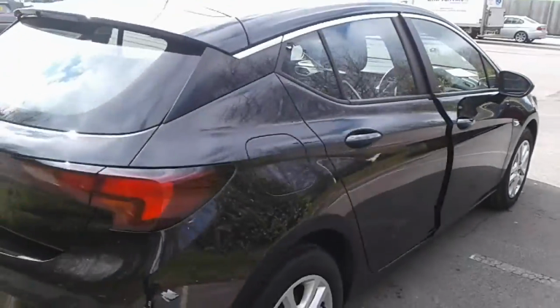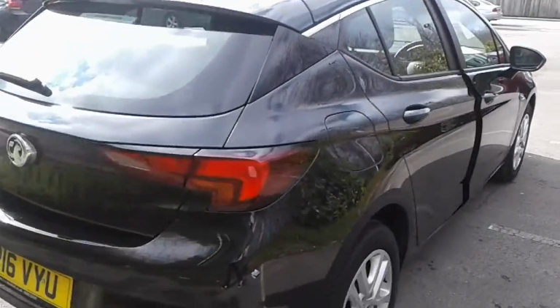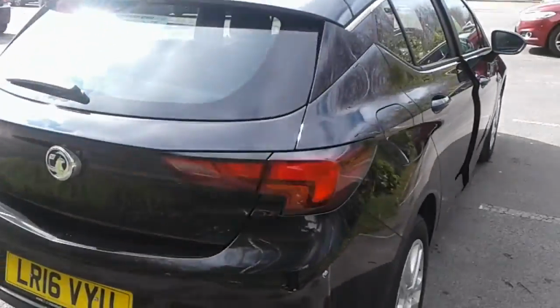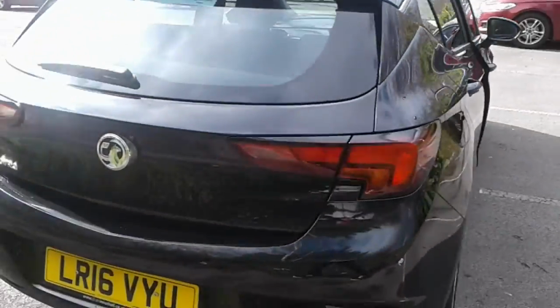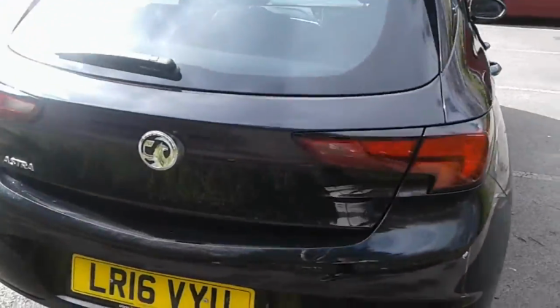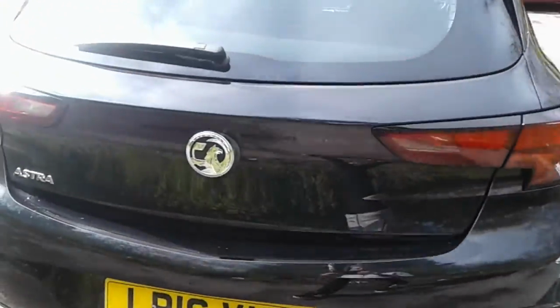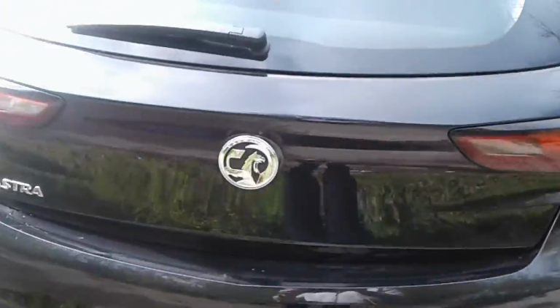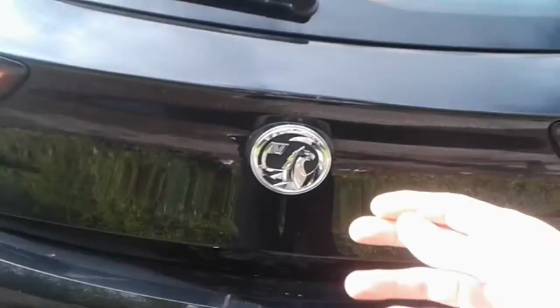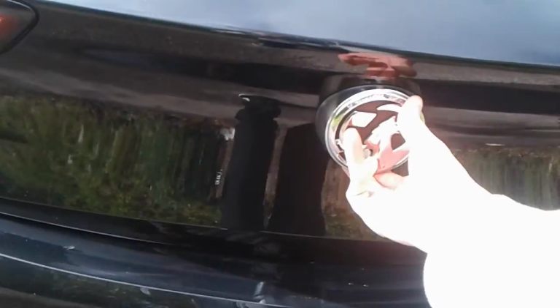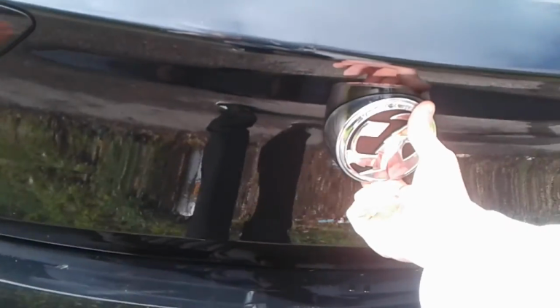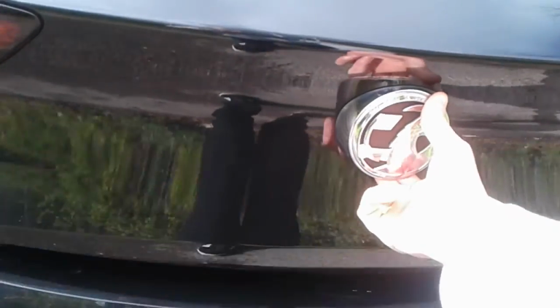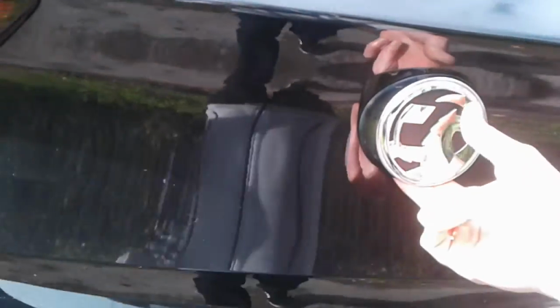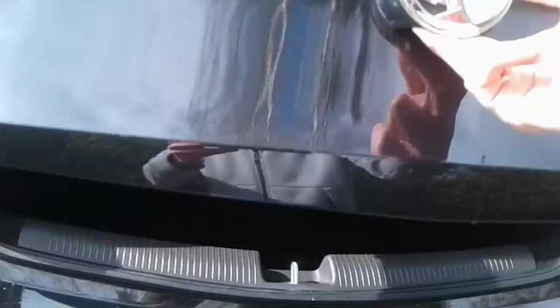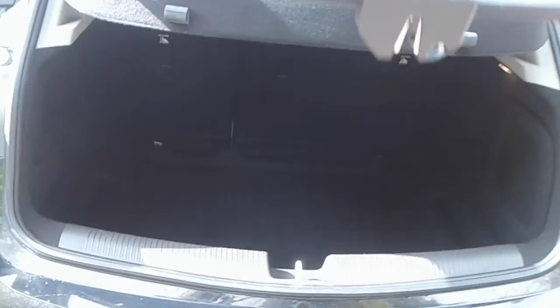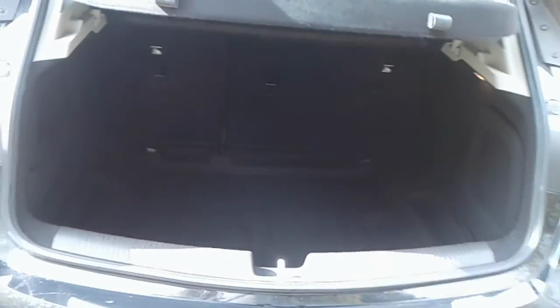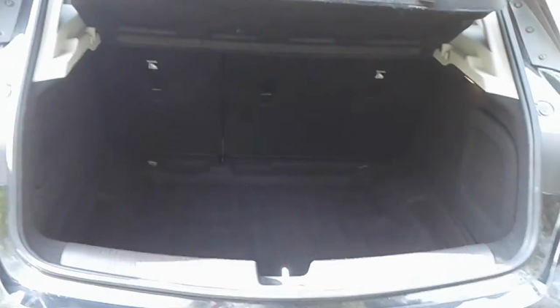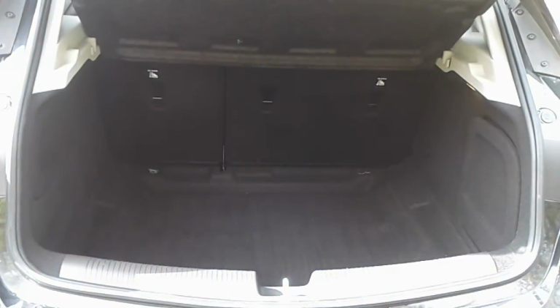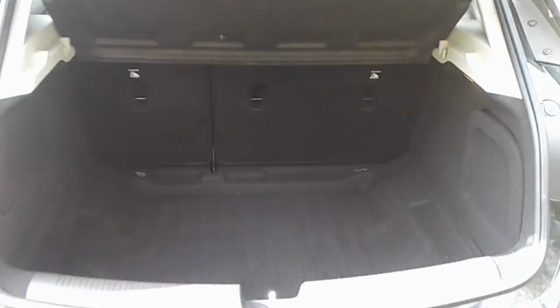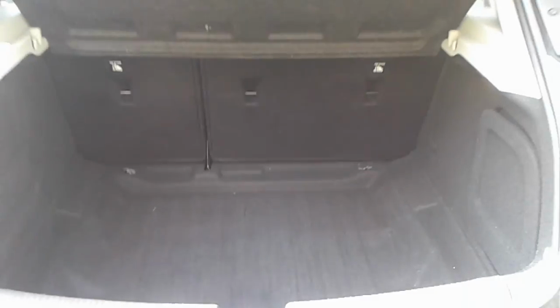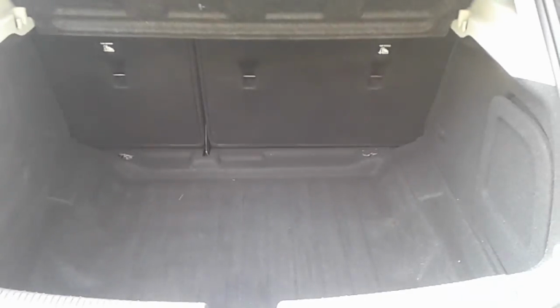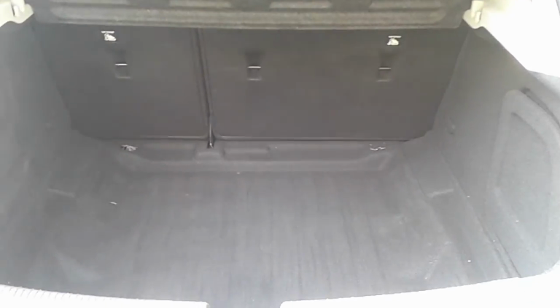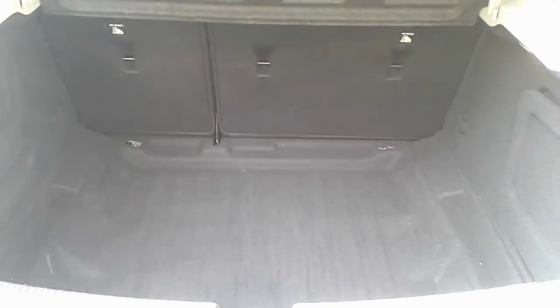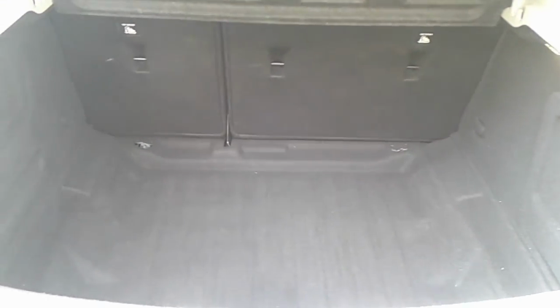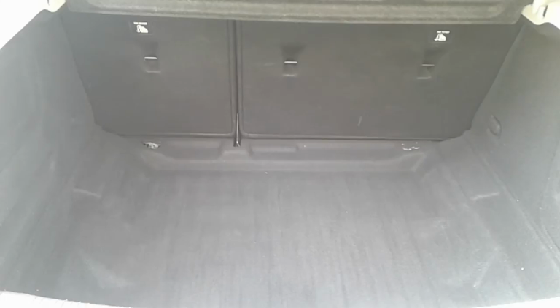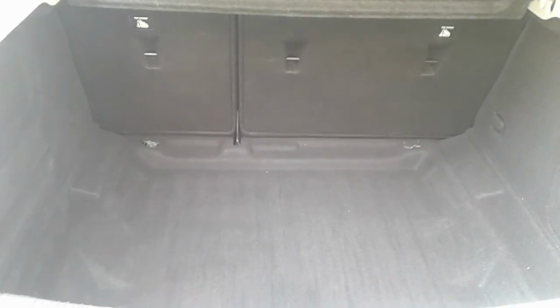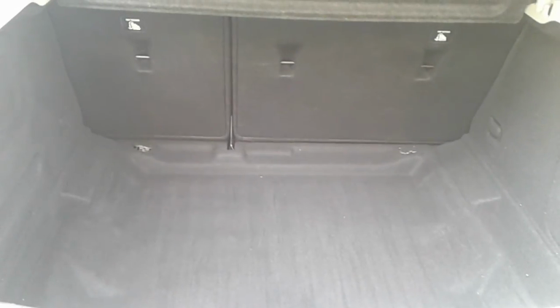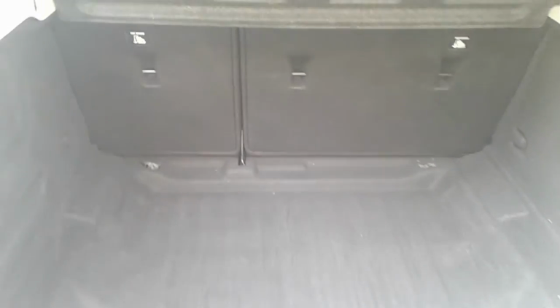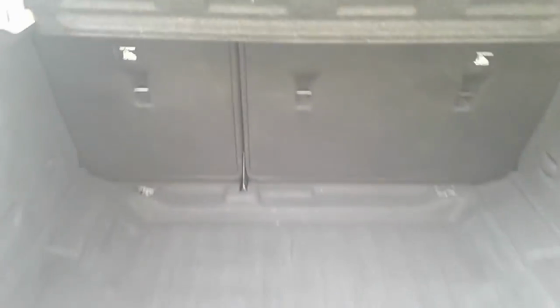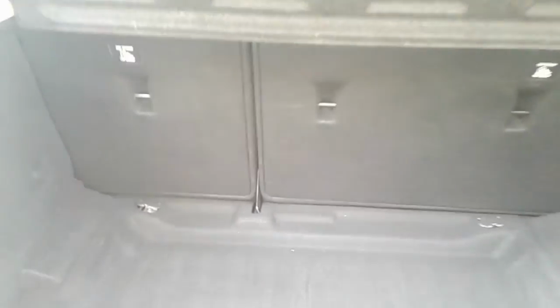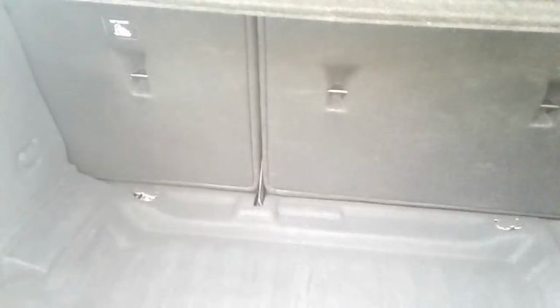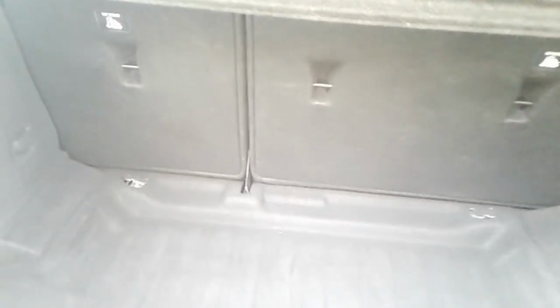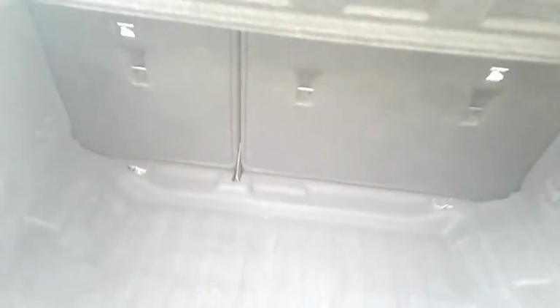There is a good size boot in the Astra. If you do need more space, the rear seats have a 60-40 split.